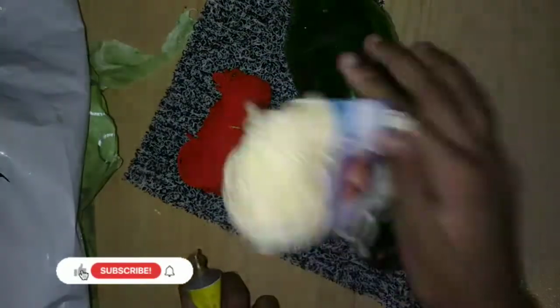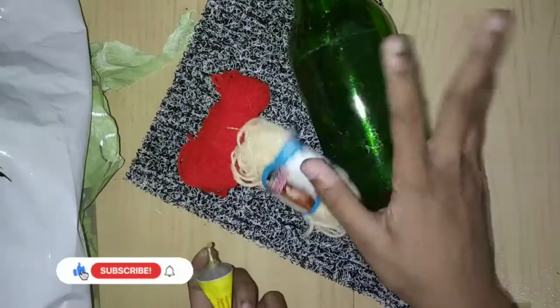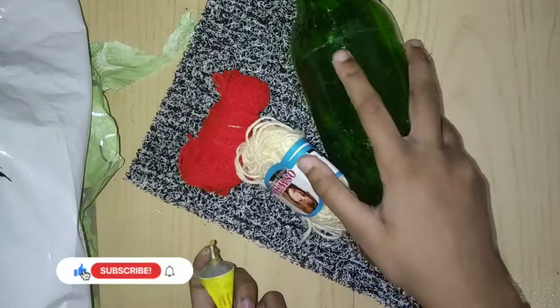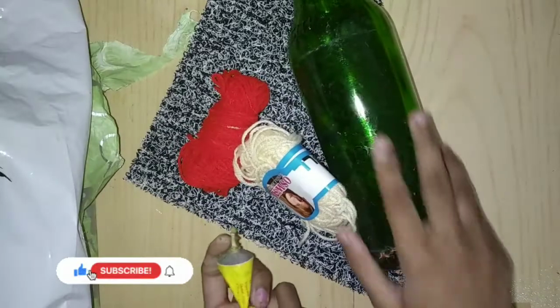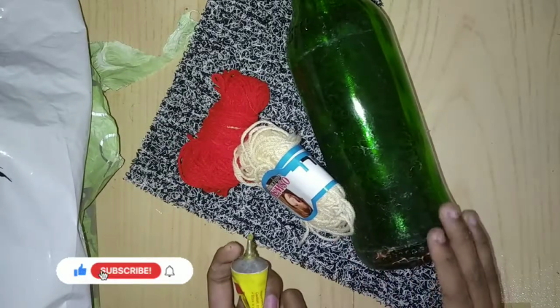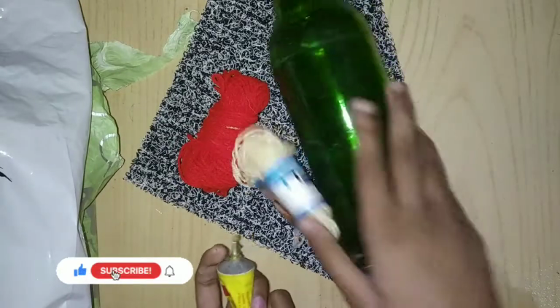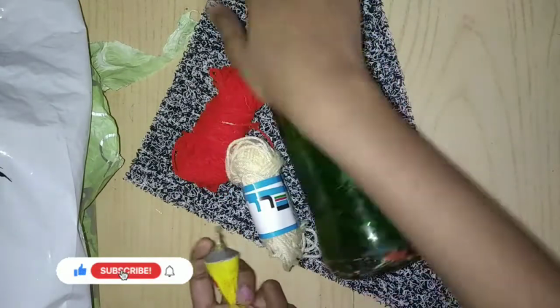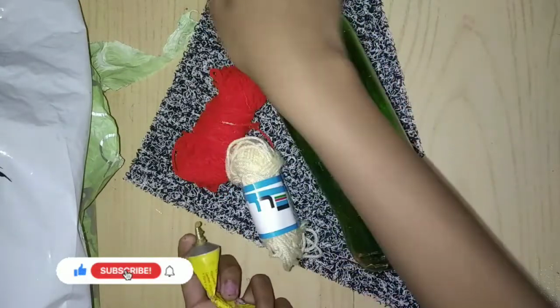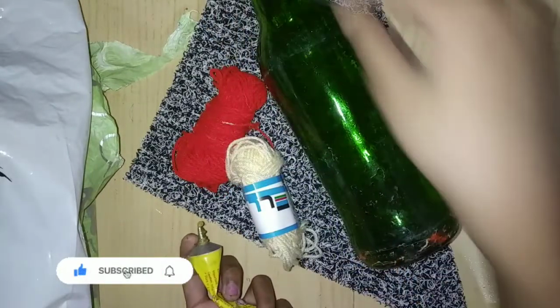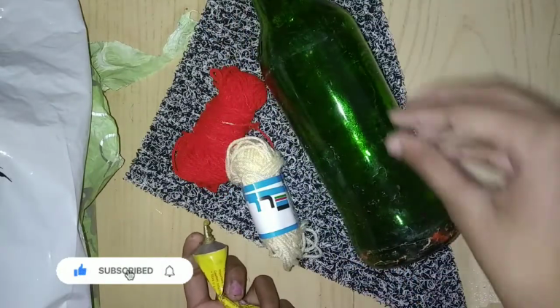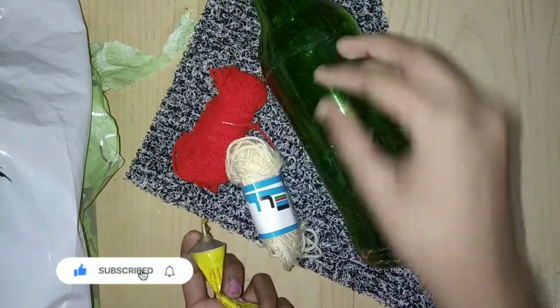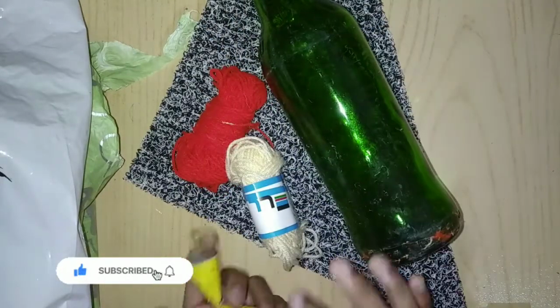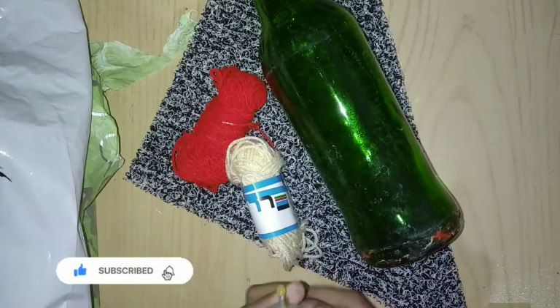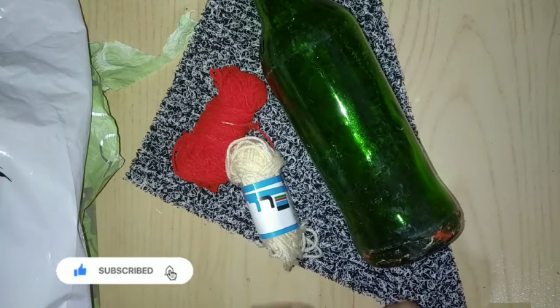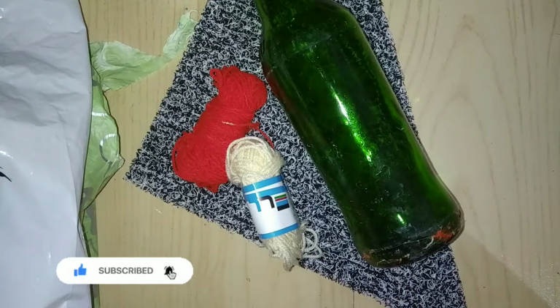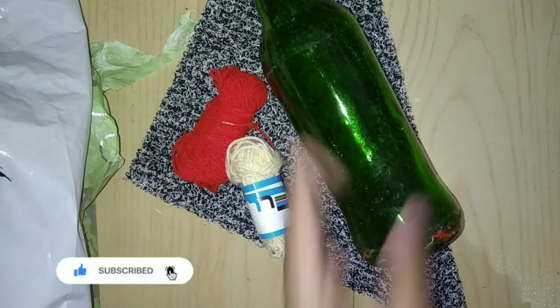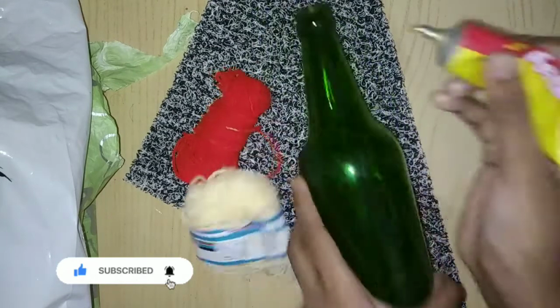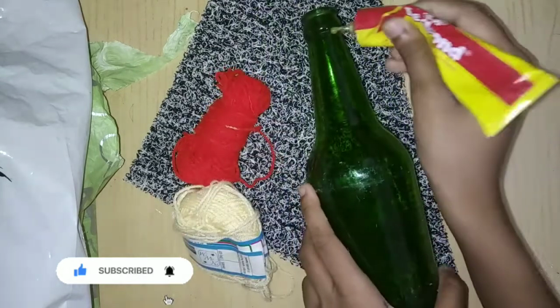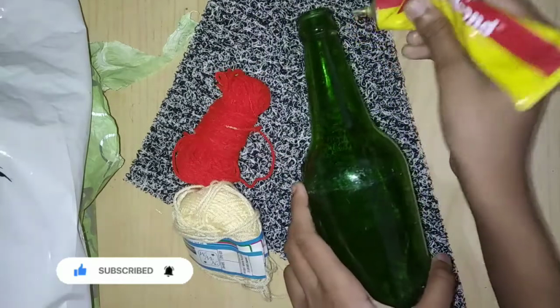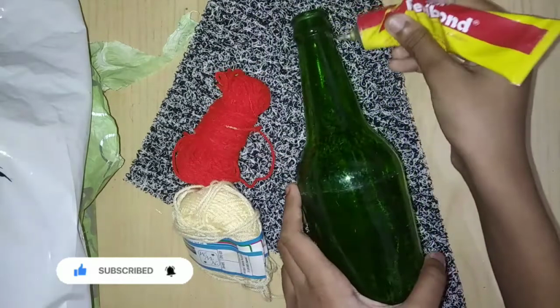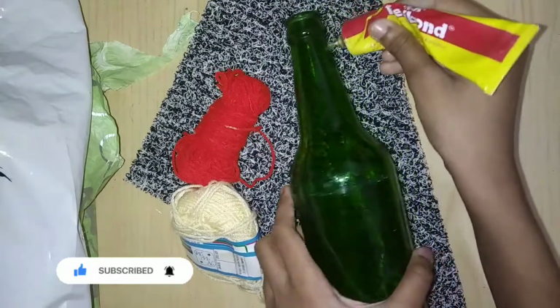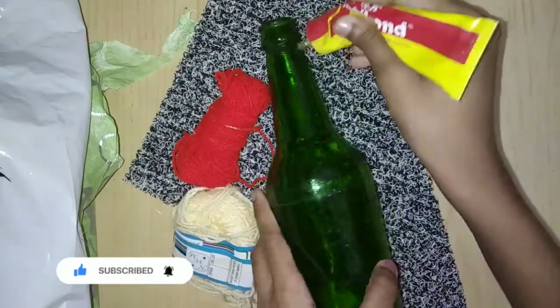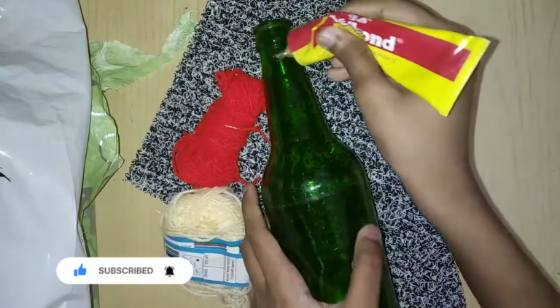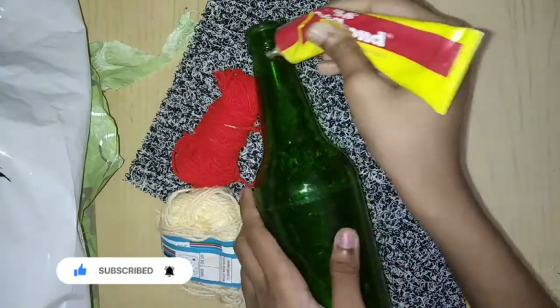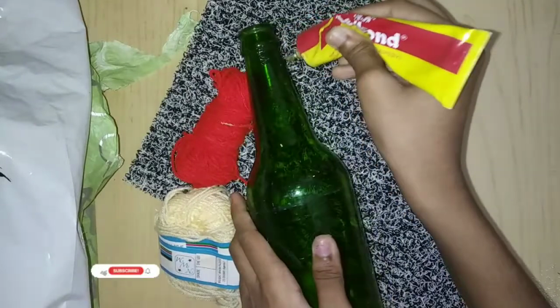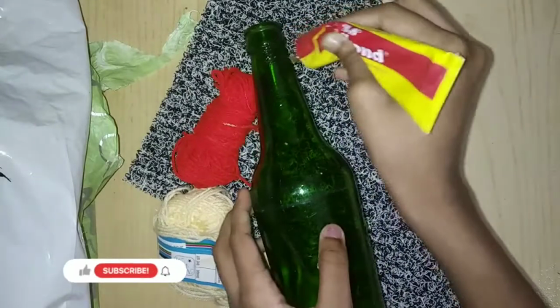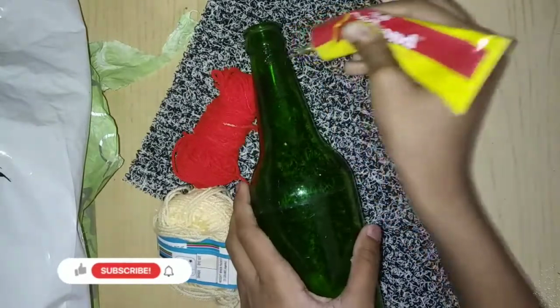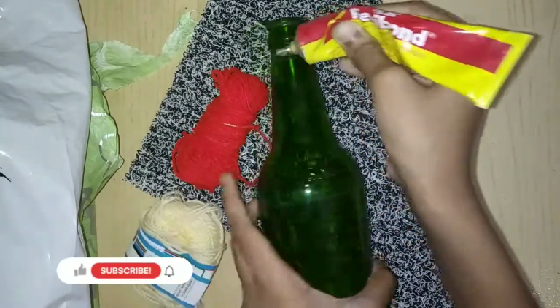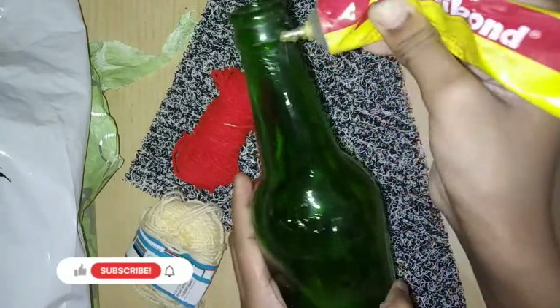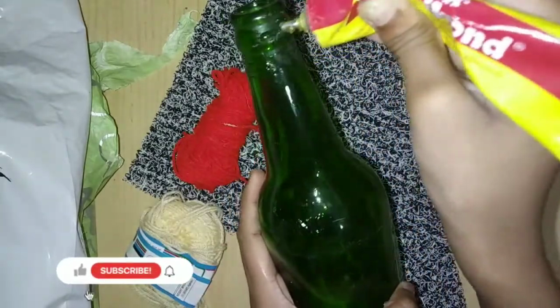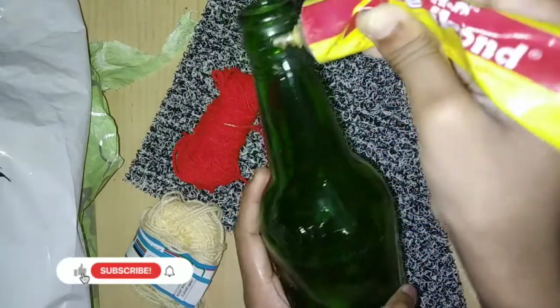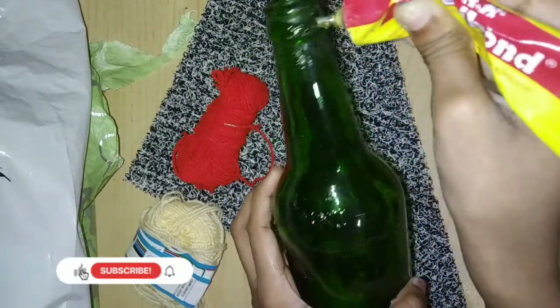I am using a white glue. You can use a white glue as well.